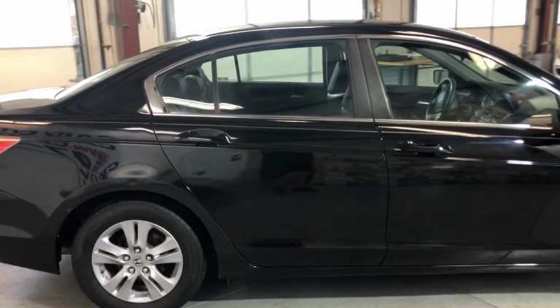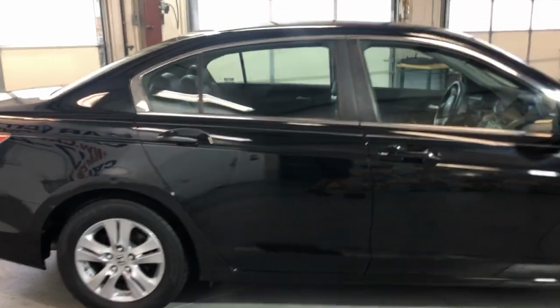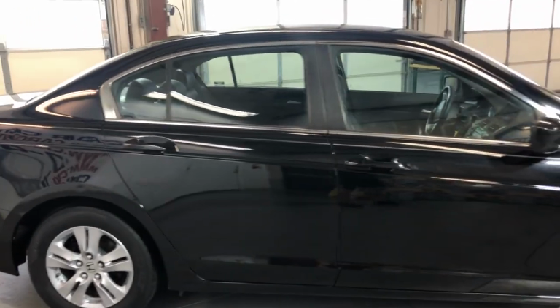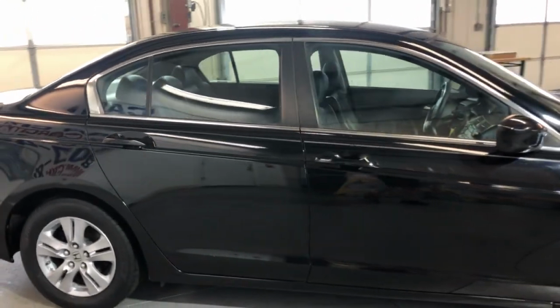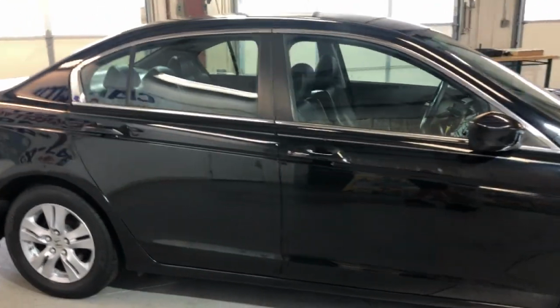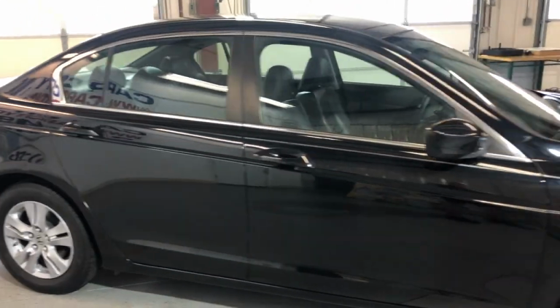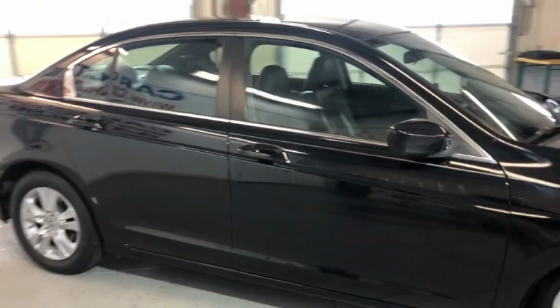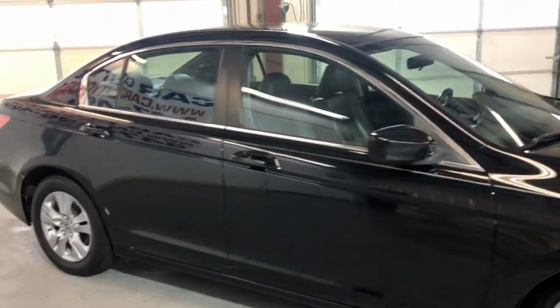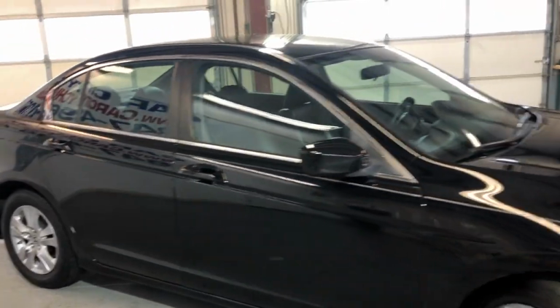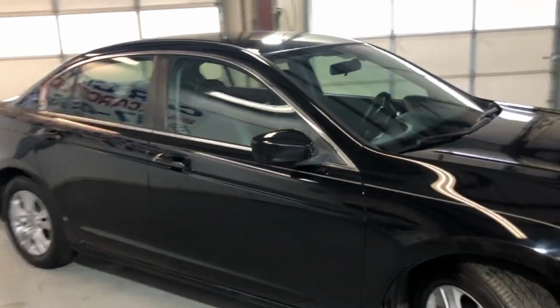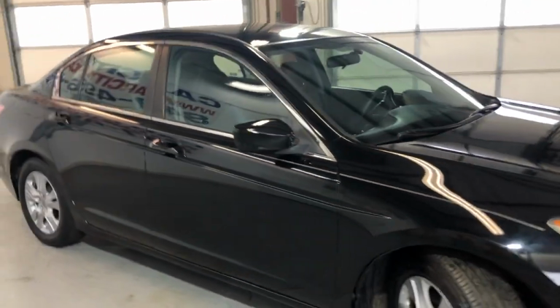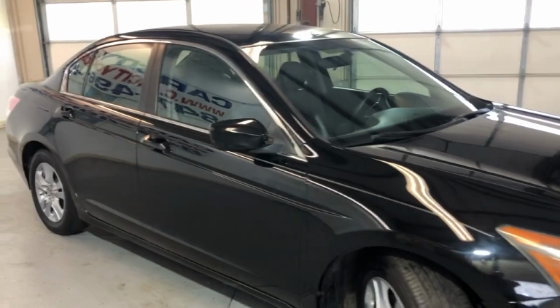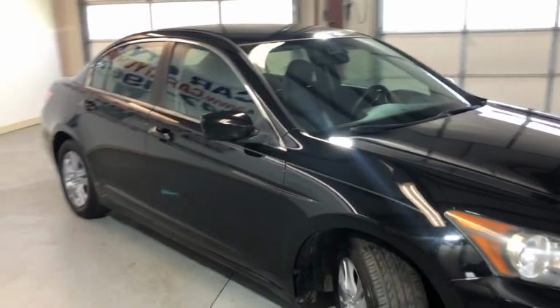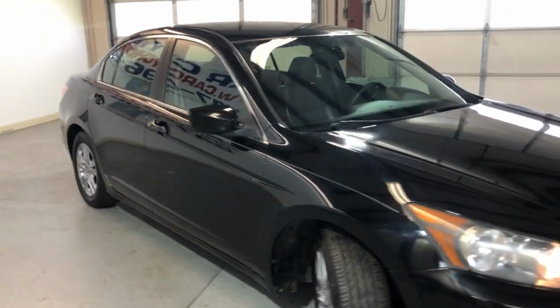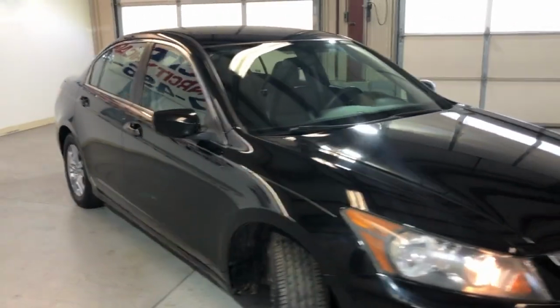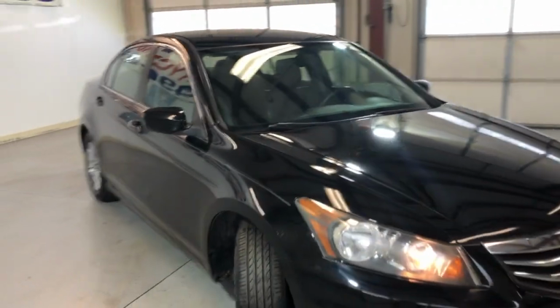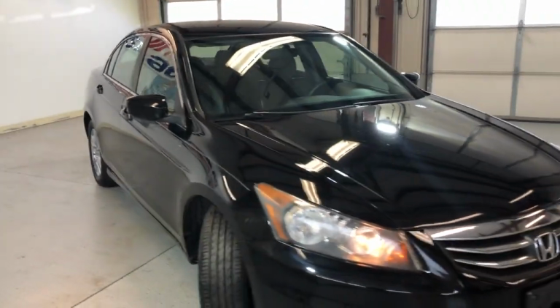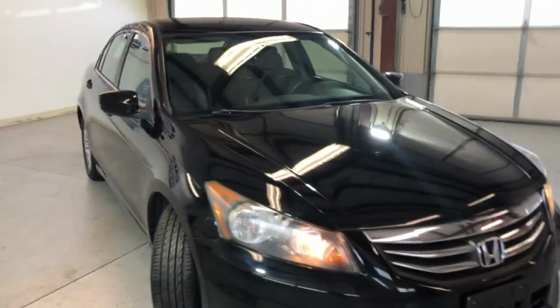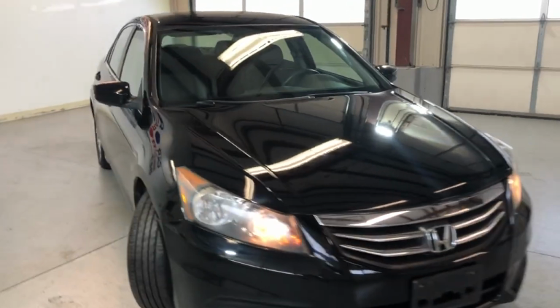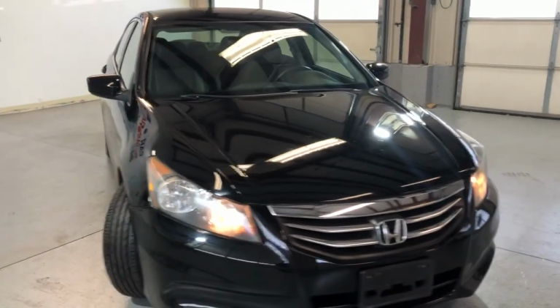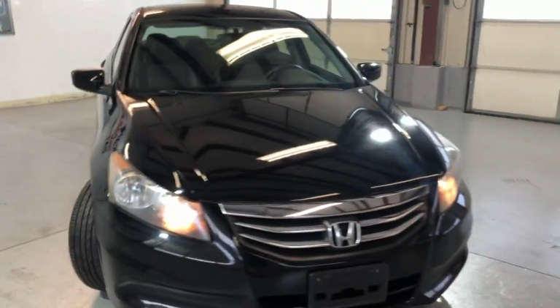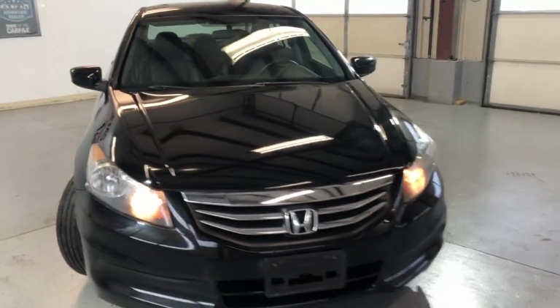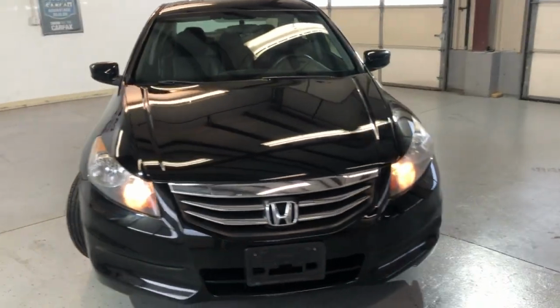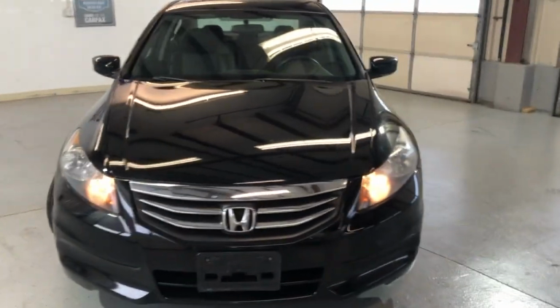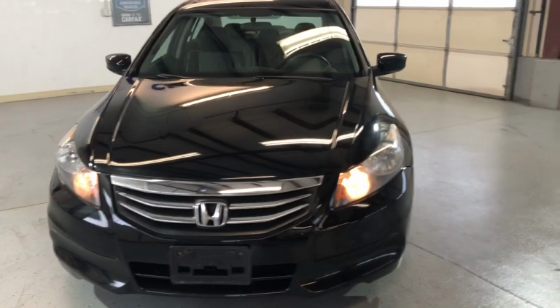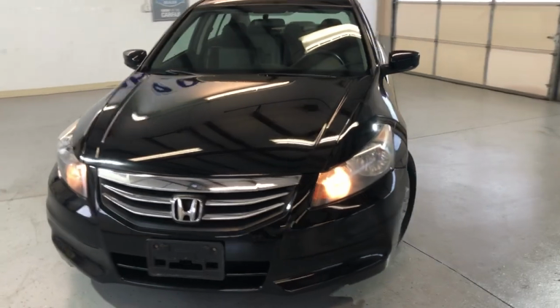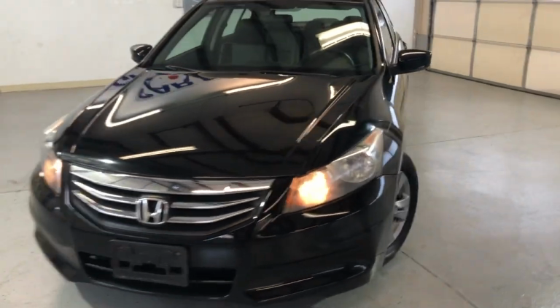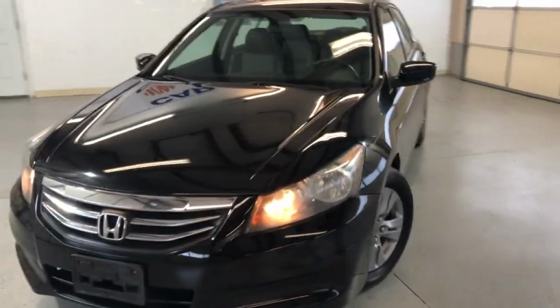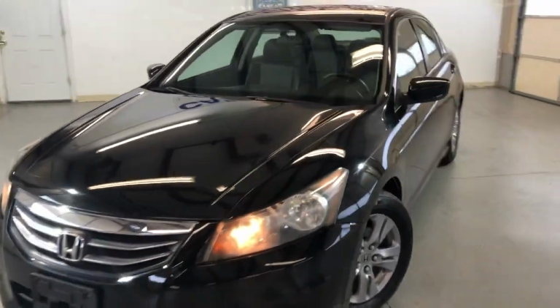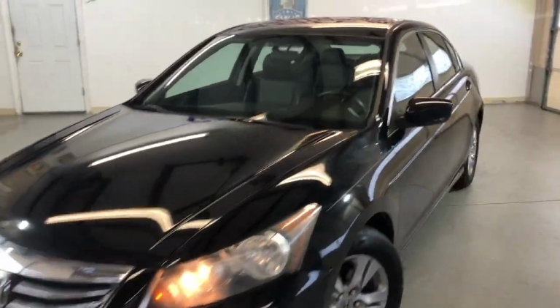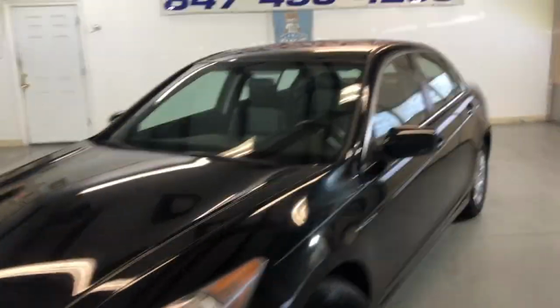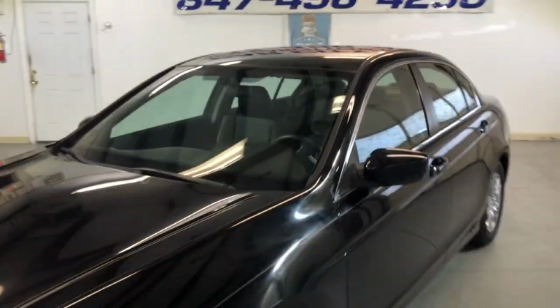Low miles — just 106,000 miles for the year. Beautiful tires, alloy wheels, nice looking body. It runs and drives great. Gonna save you a bunch of money on gas. This is a four-cylinder vehicle.